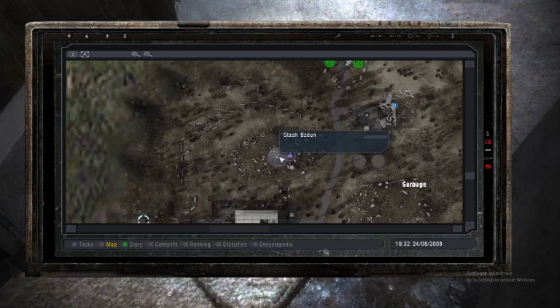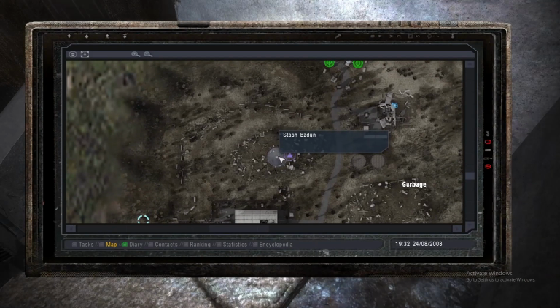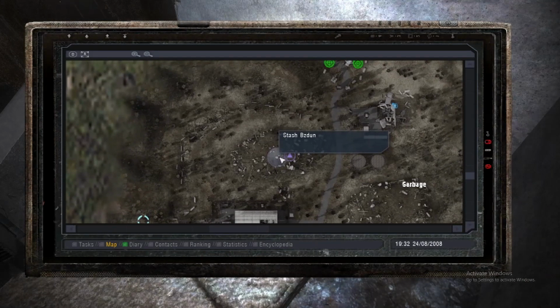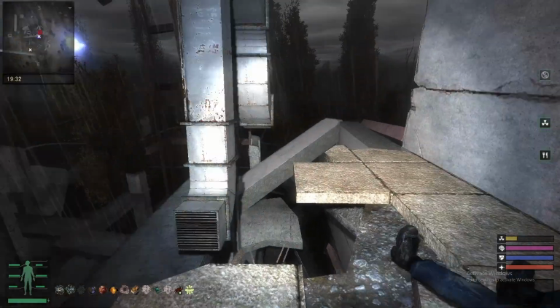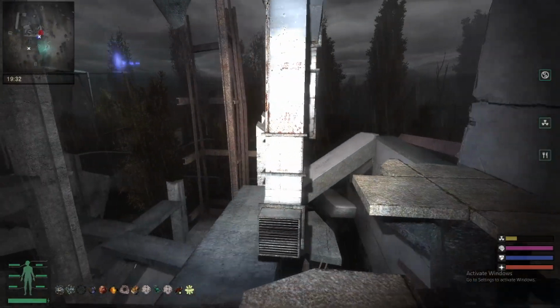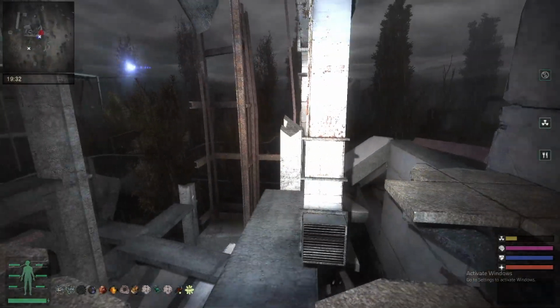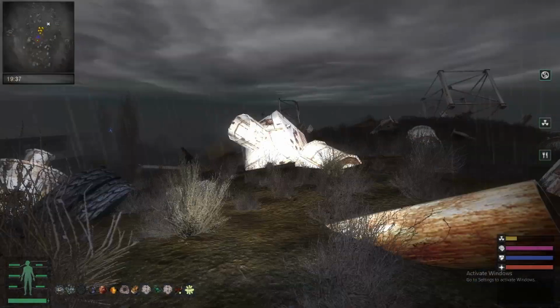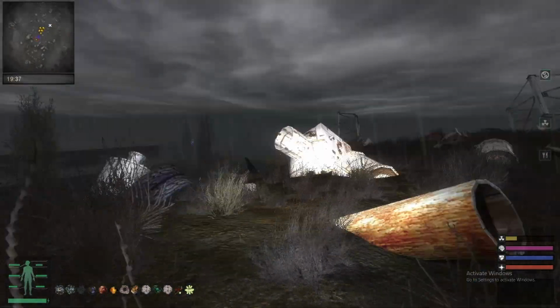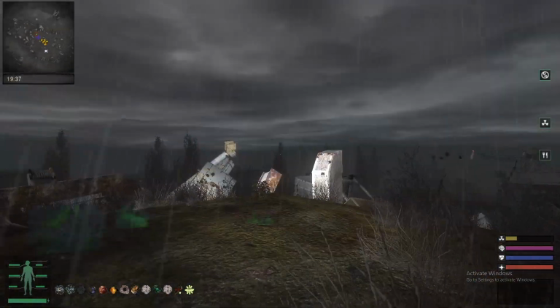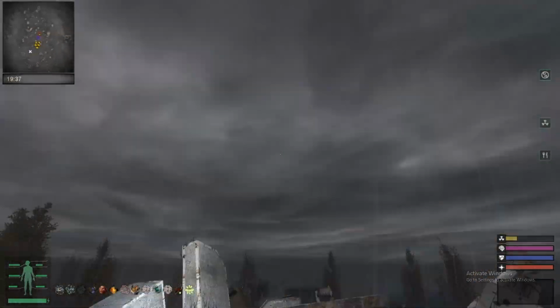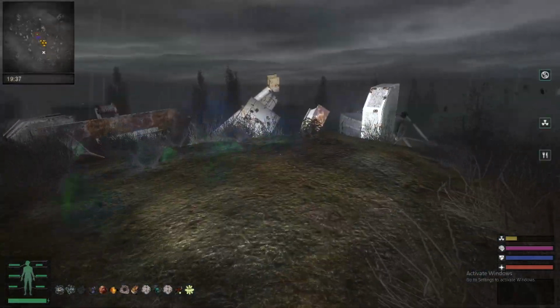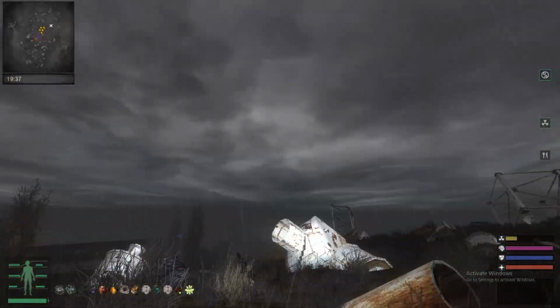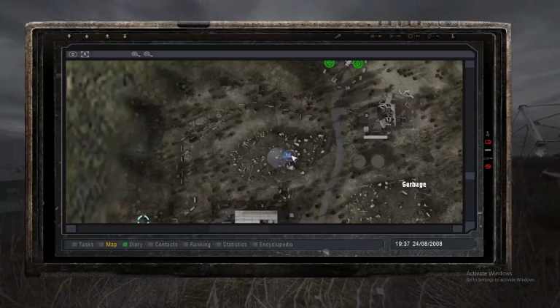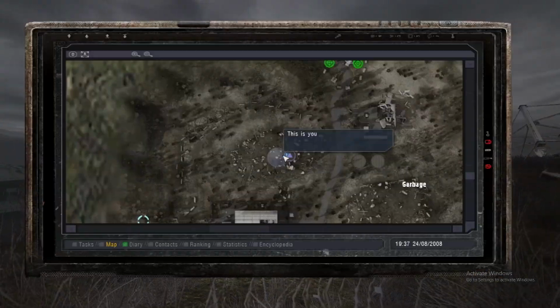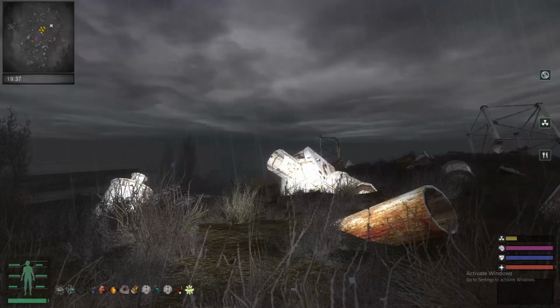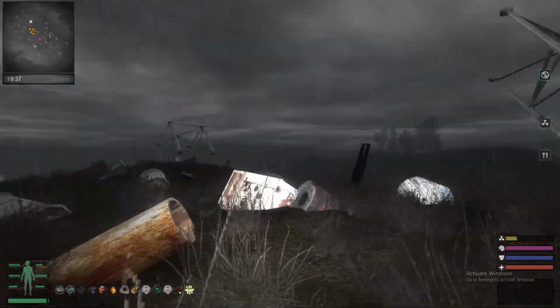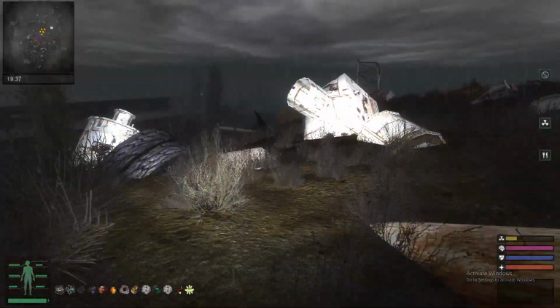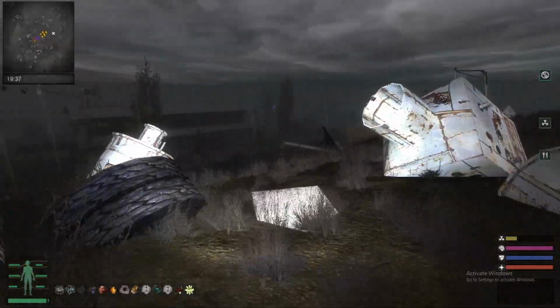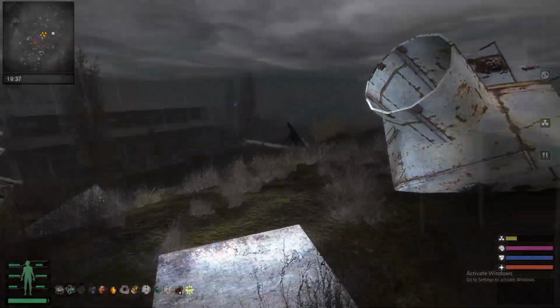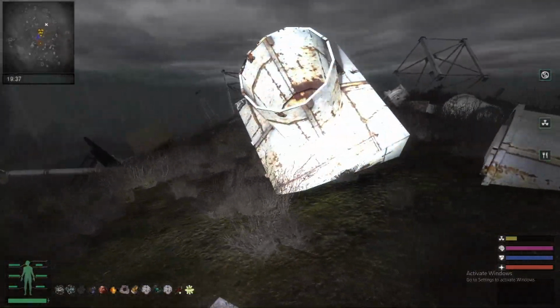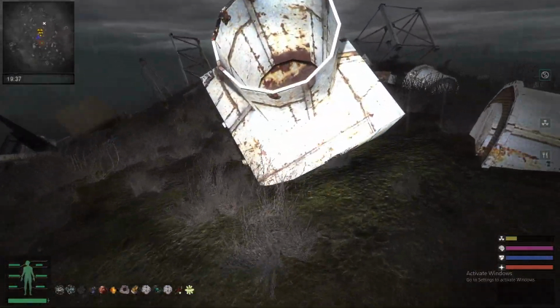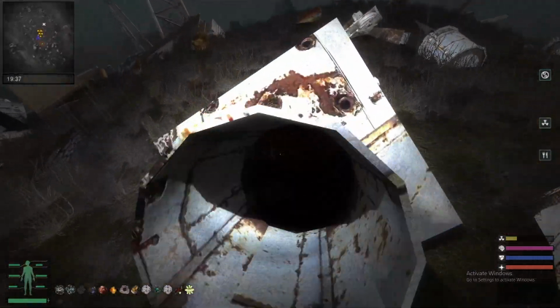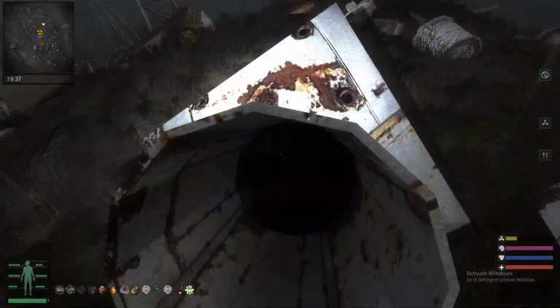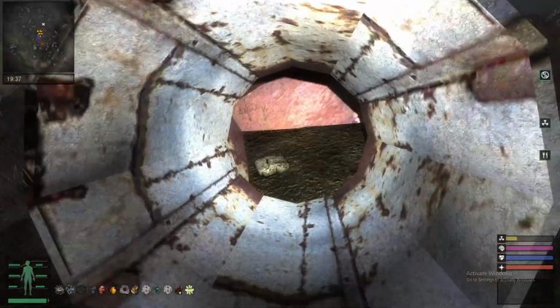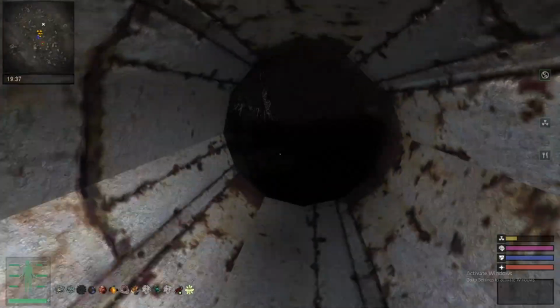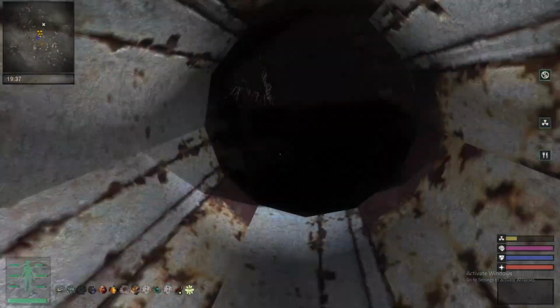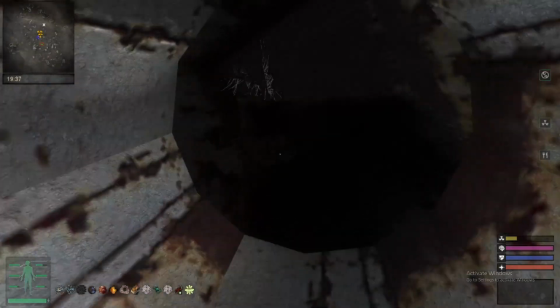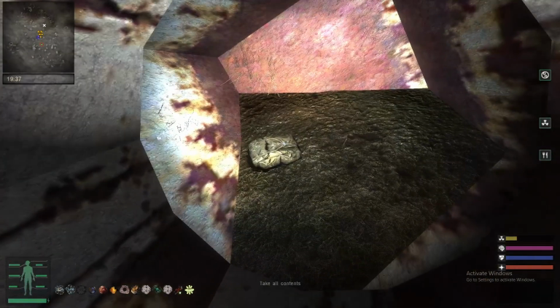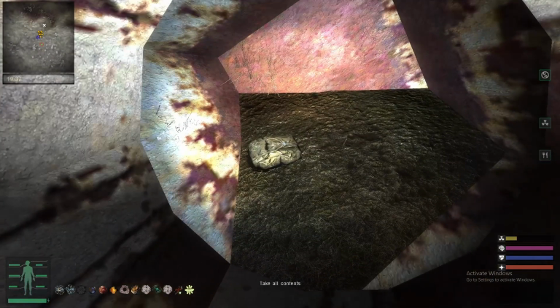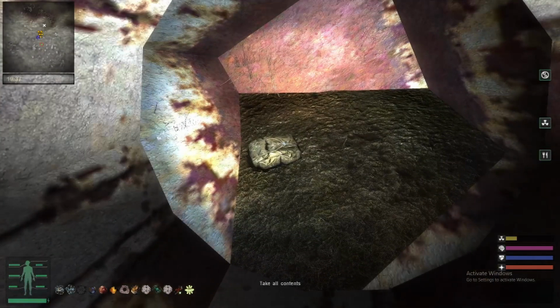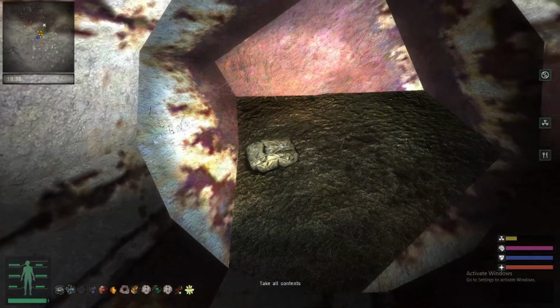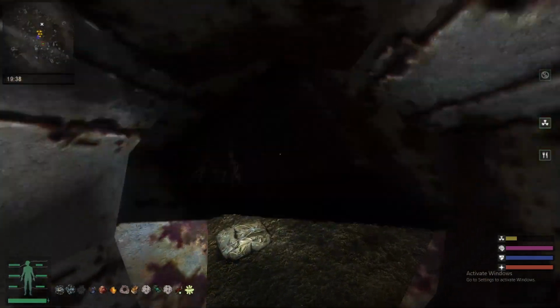Stash — Bazun. Let's go to it. You can find the stash right here in the anomalous zone, inside of this little pipe right here. Do not go fully into it, and you're able to take its contents.